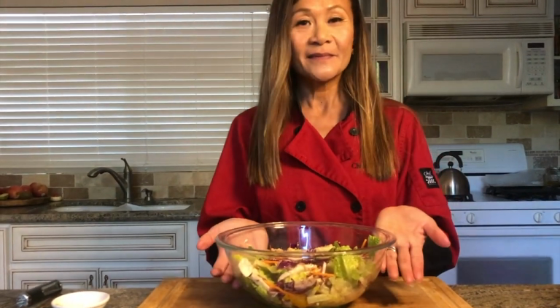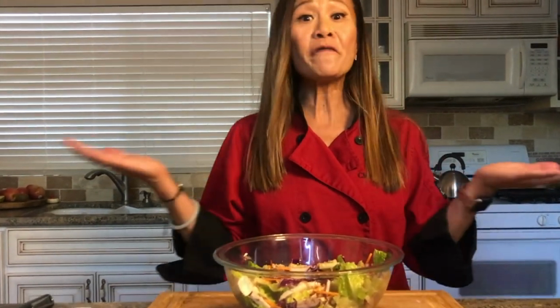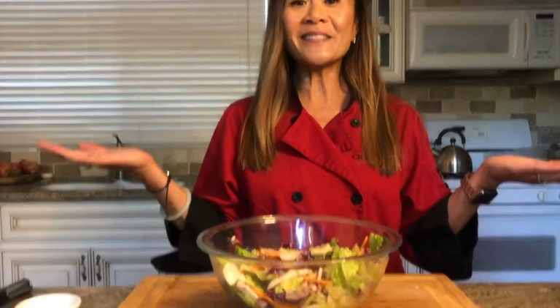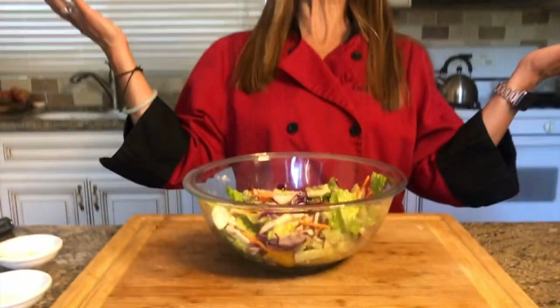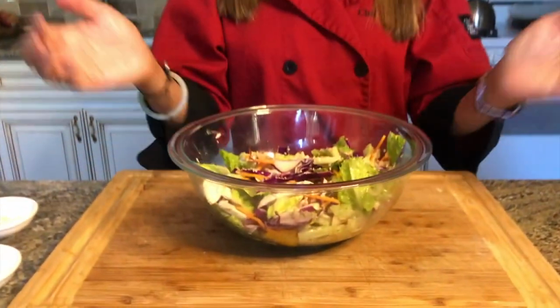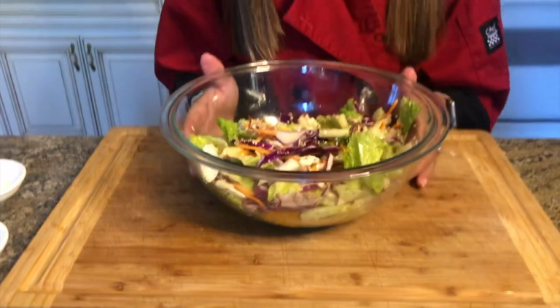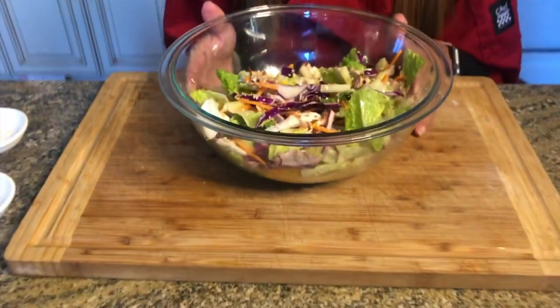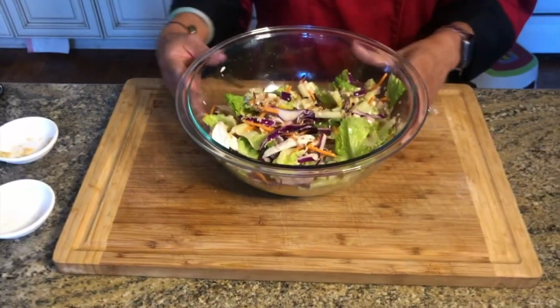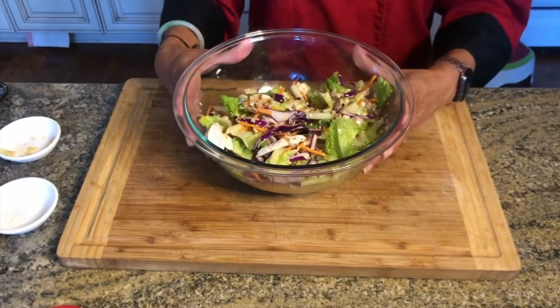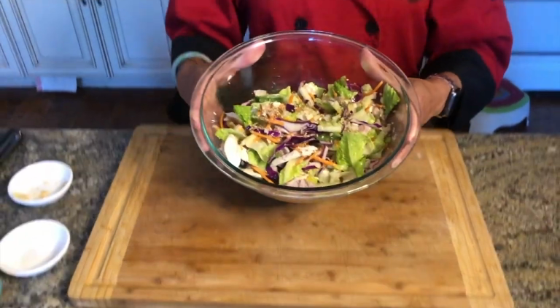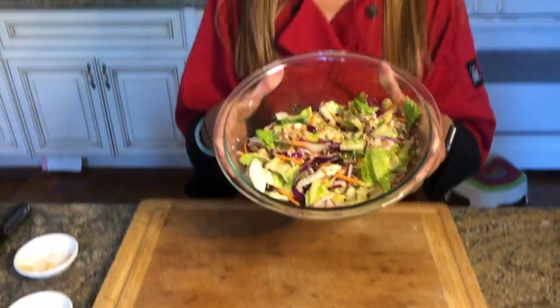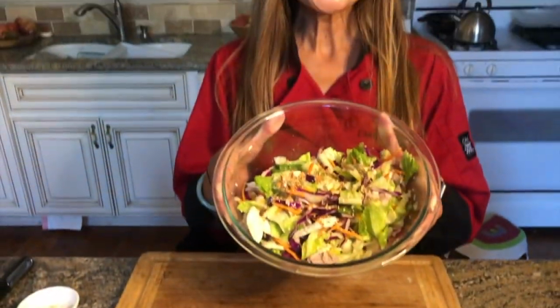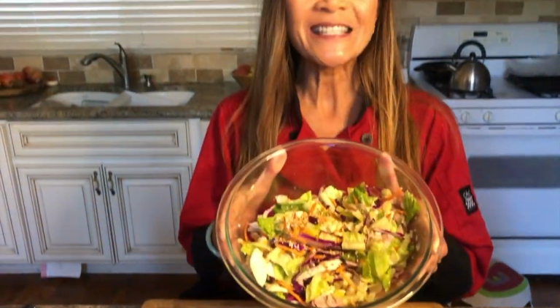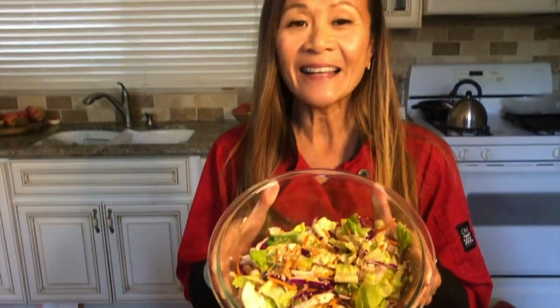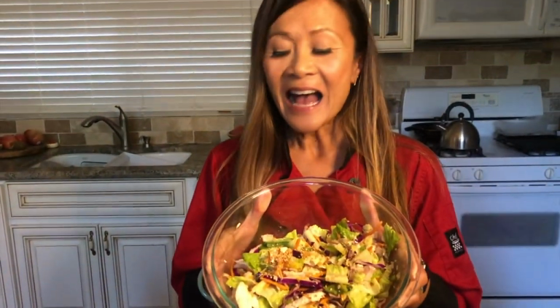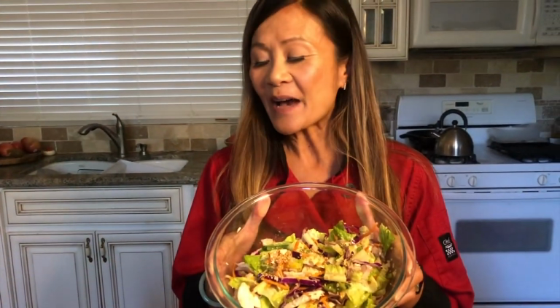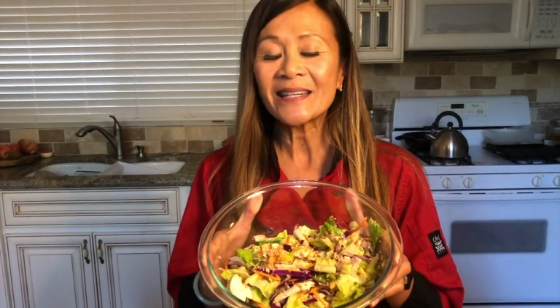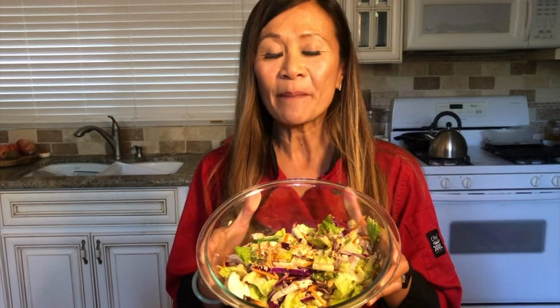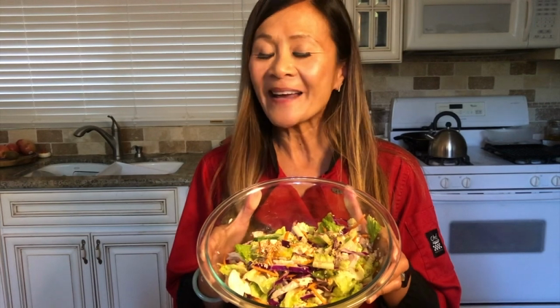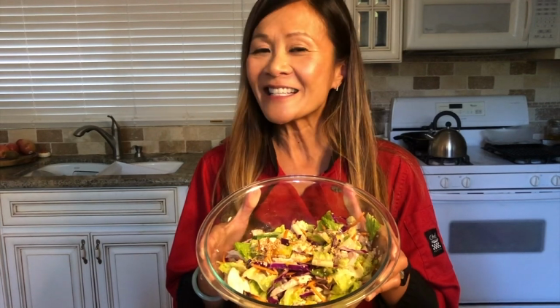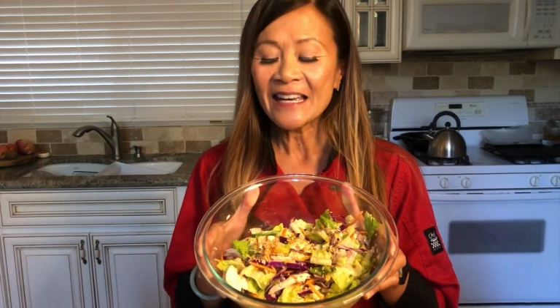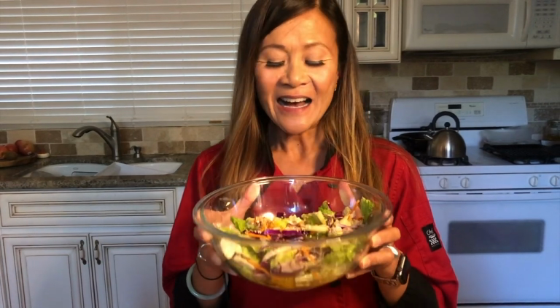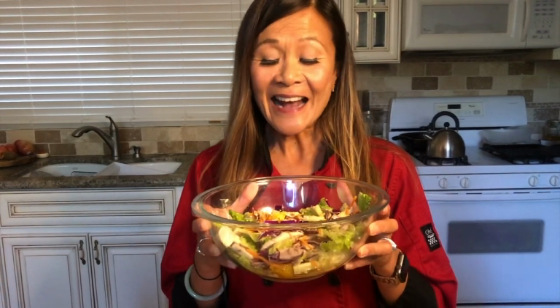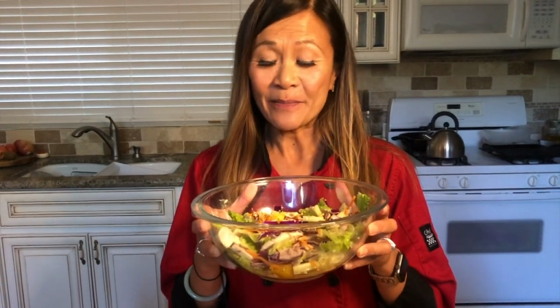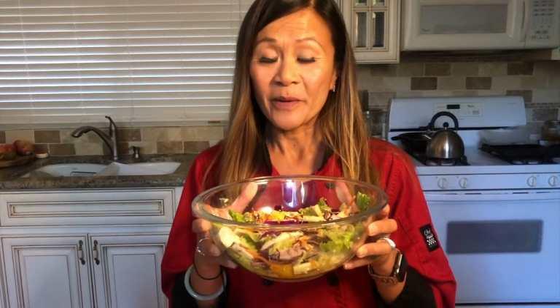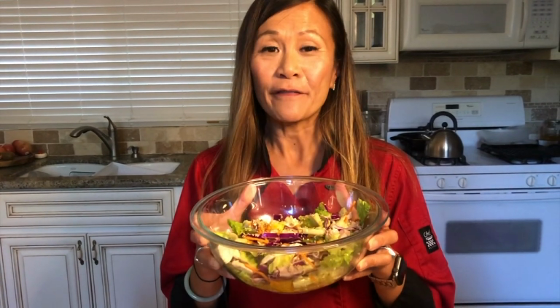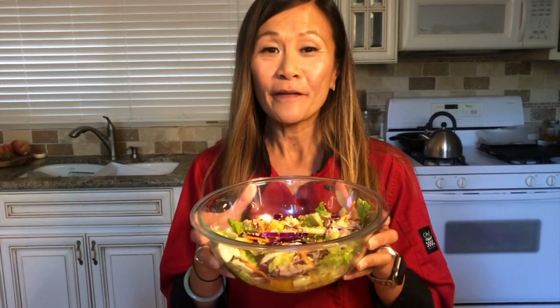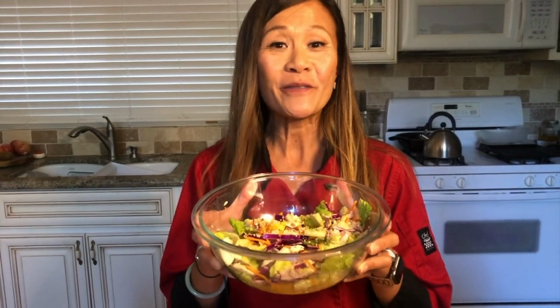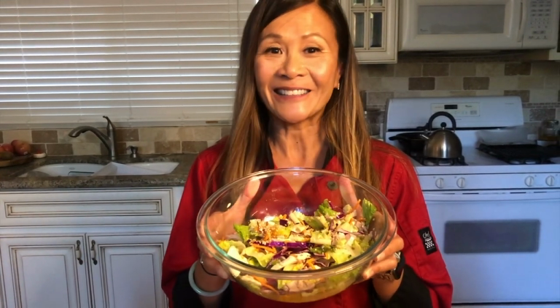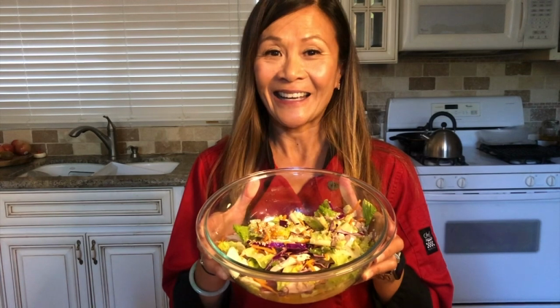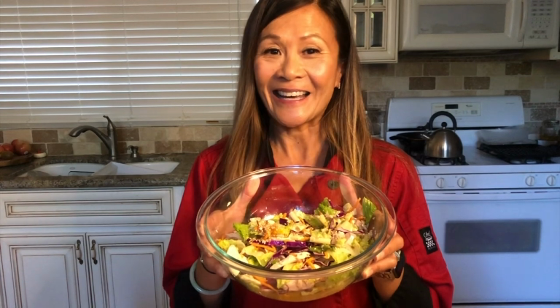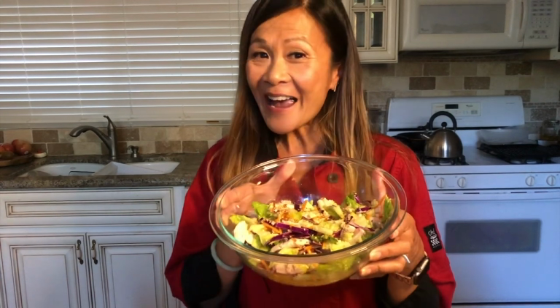I'm garnishing with some toasted sesame seeds. So fast! And there you have it — classic Chinese chicken salad. Next up, we have beef with broccoli. I can't wait!